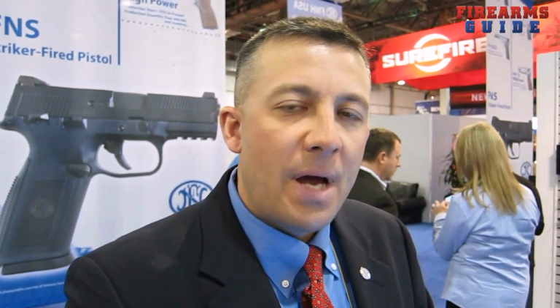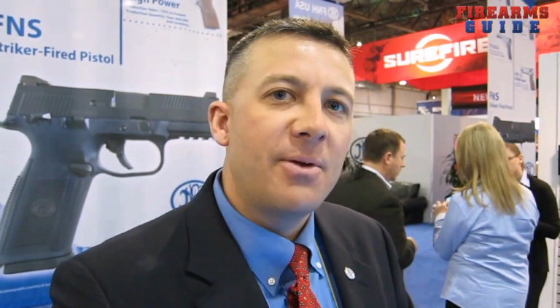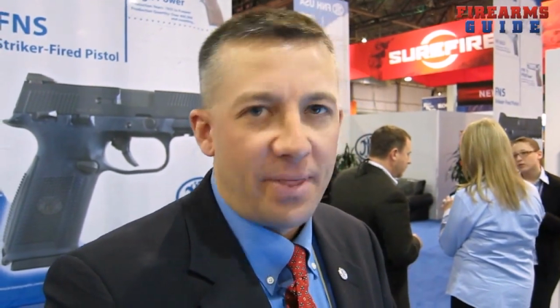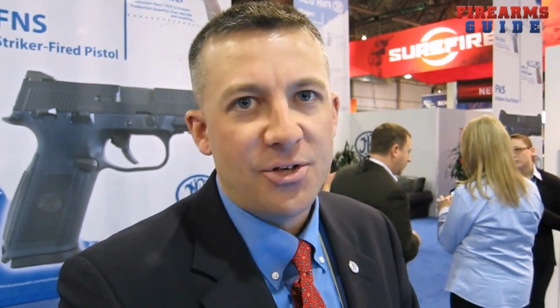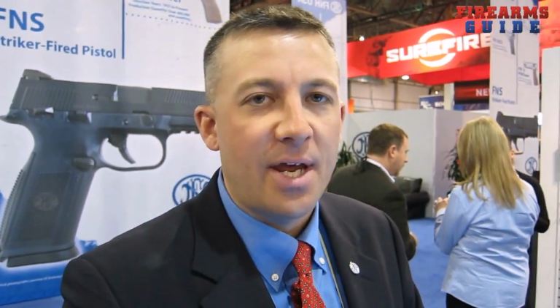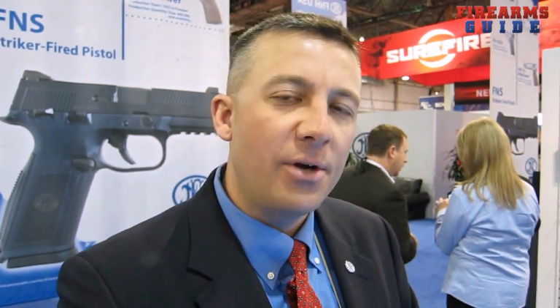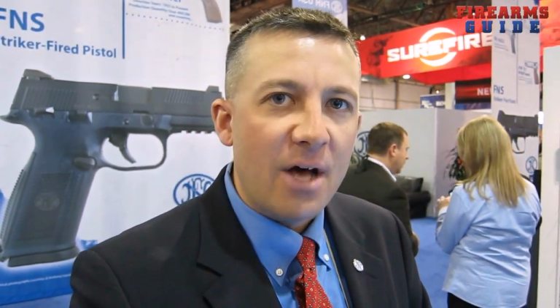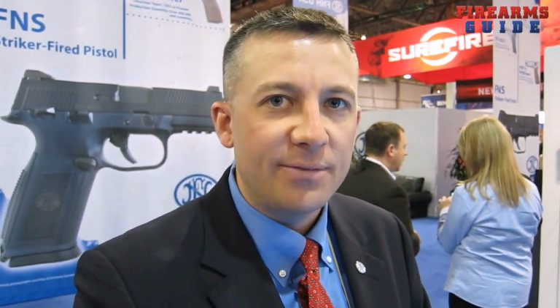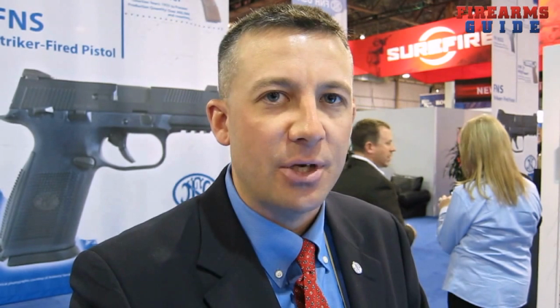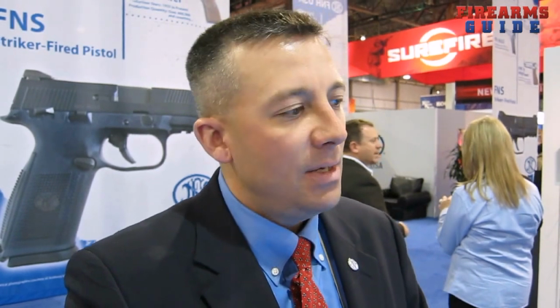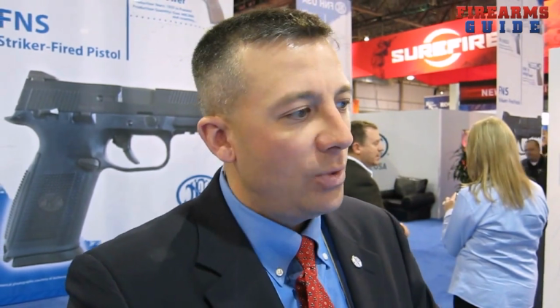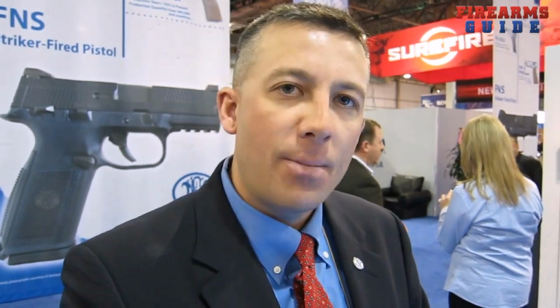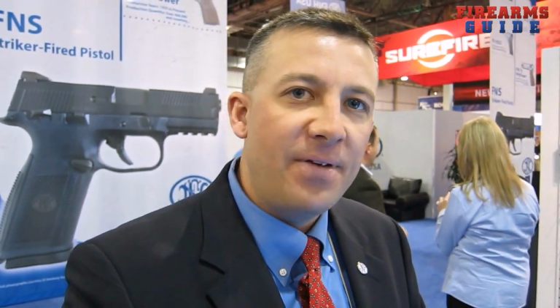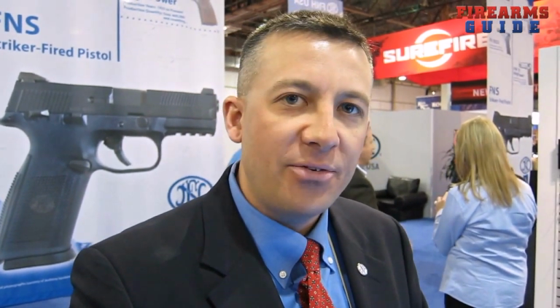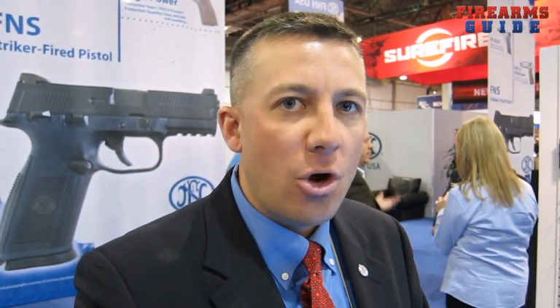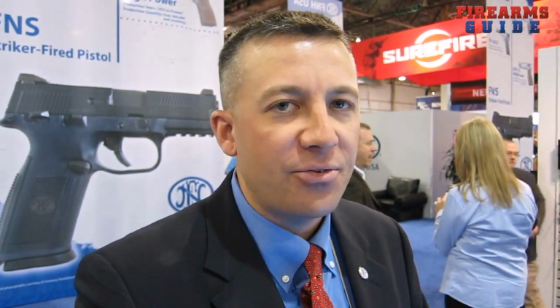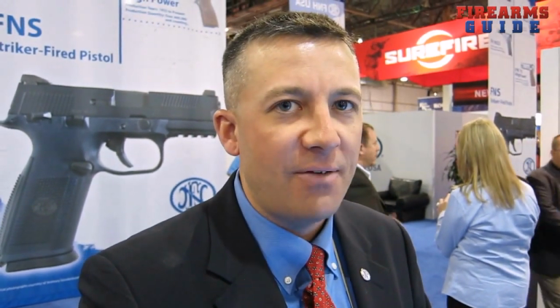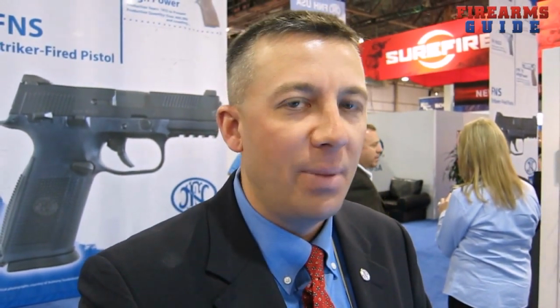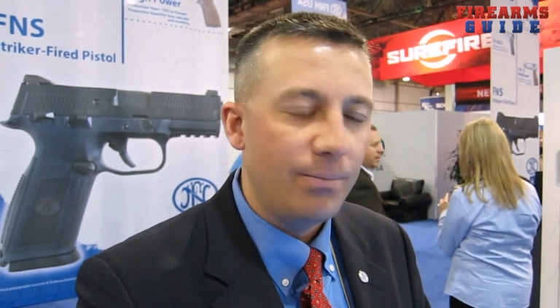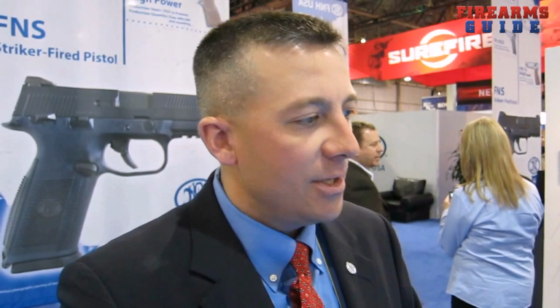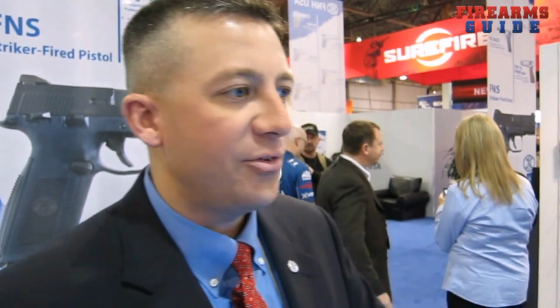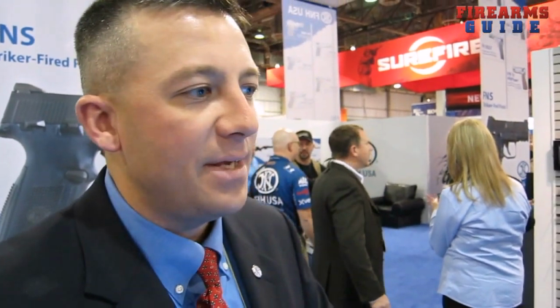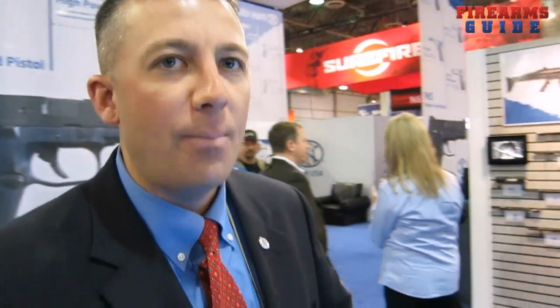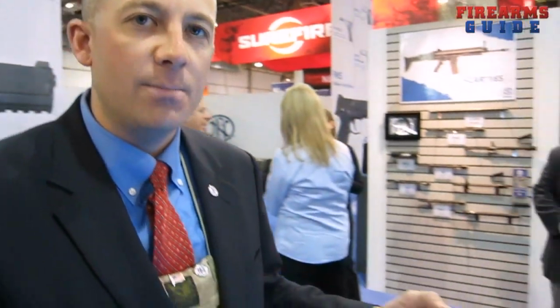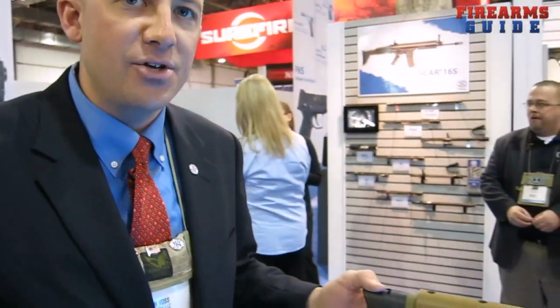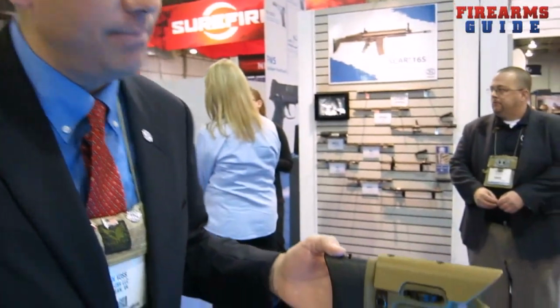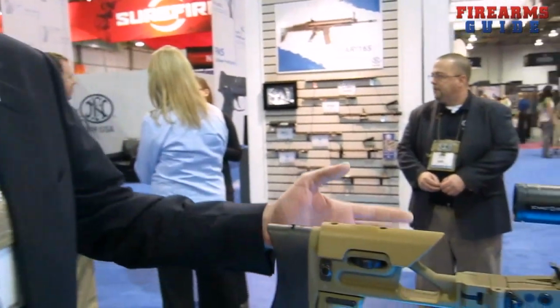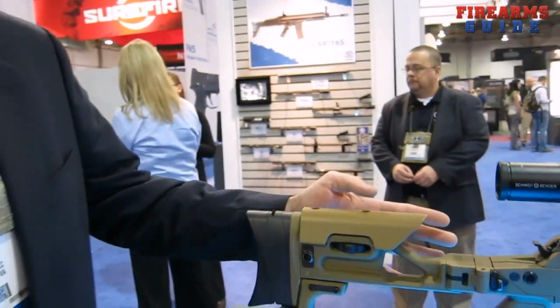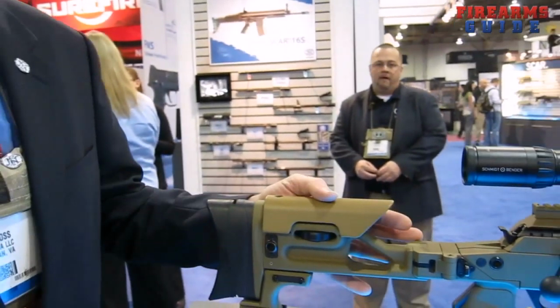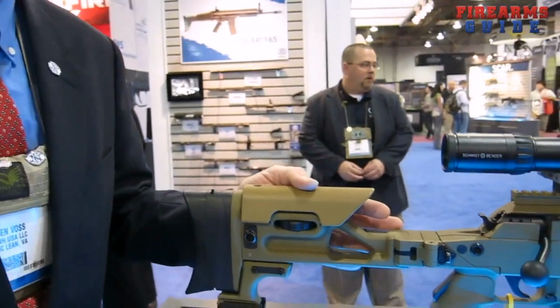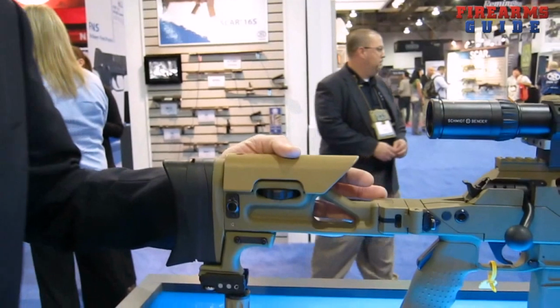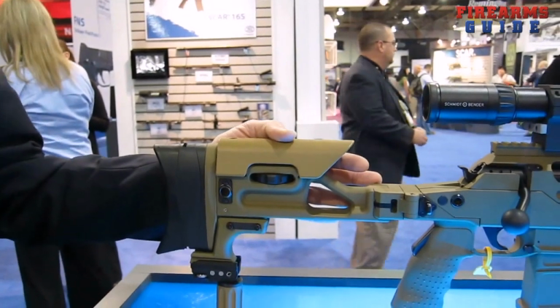I'm Benjamin Voss with FNH USA. We're here at the 2012 SHOT Show. We're going to talk about FNH USA's Long Range Precision Rifle, the Ballista. The Ballista is made by Unique Alpine in Bavaria, Germany, a partner with FNH USA to produce the Ballista.